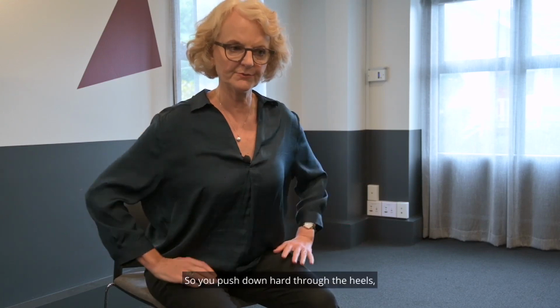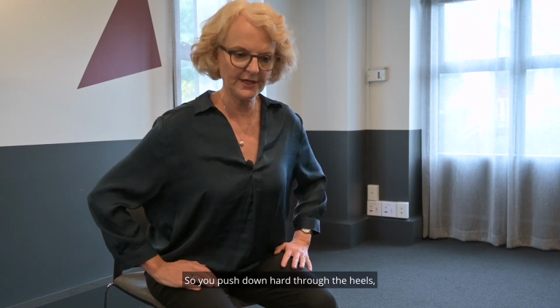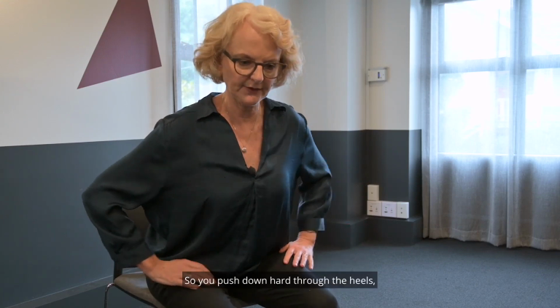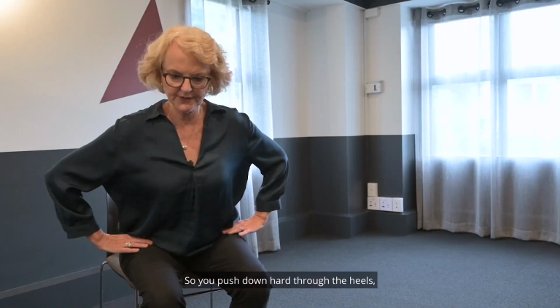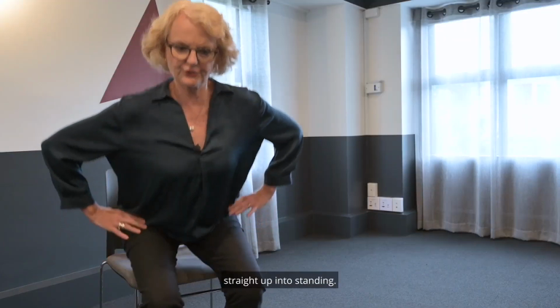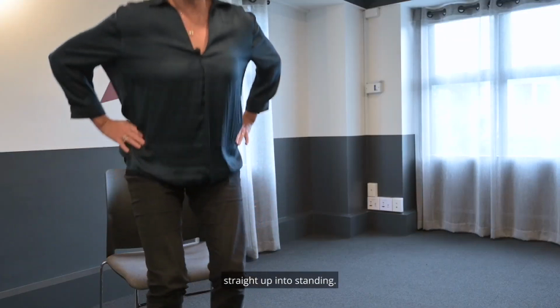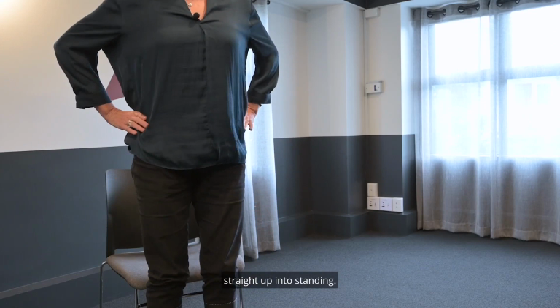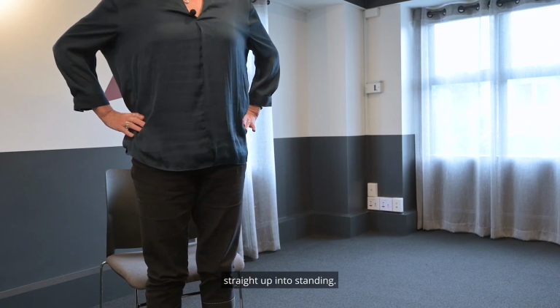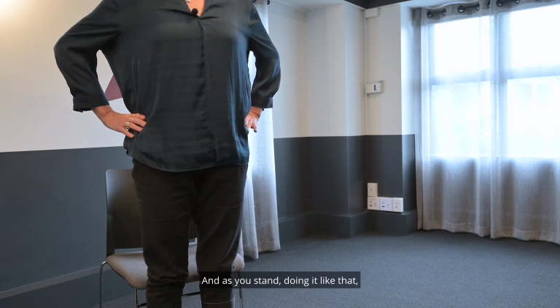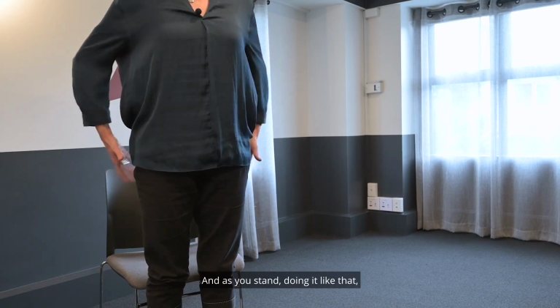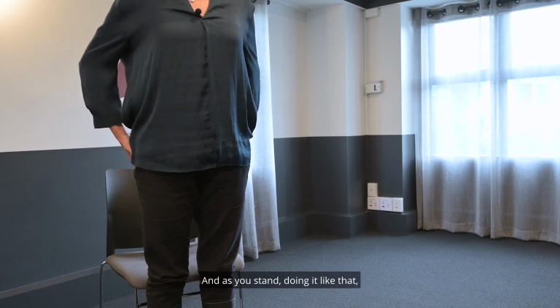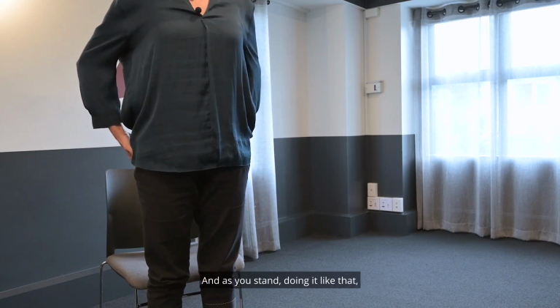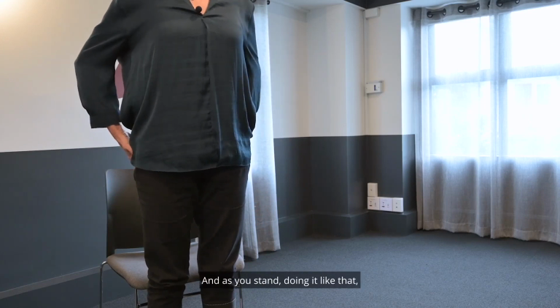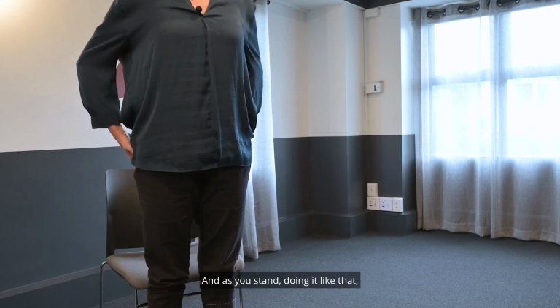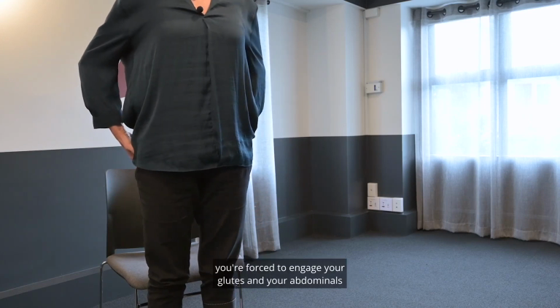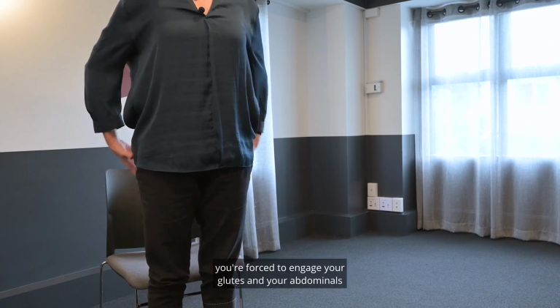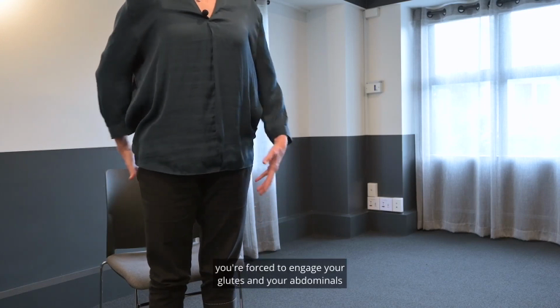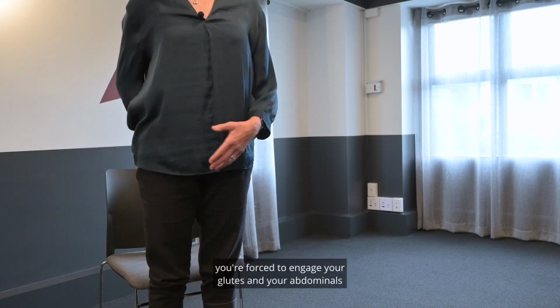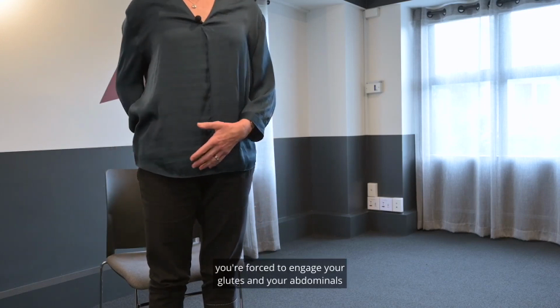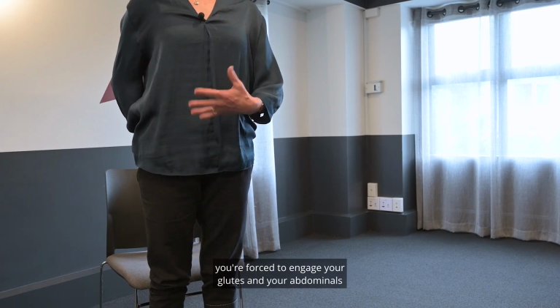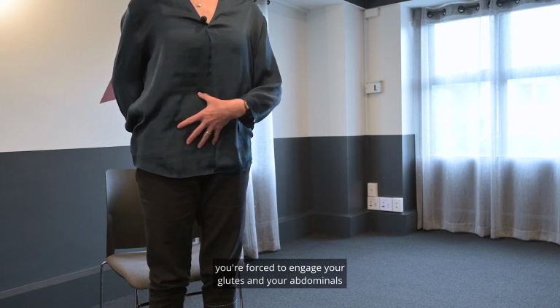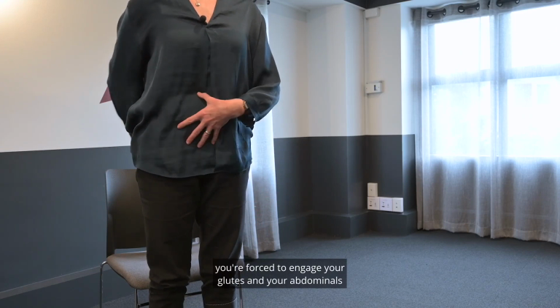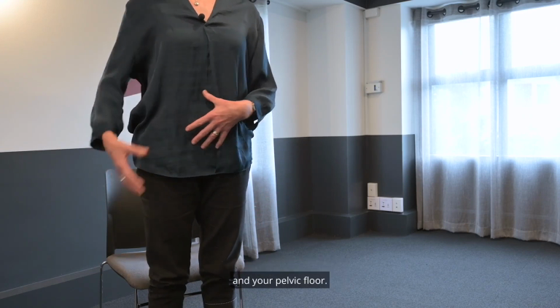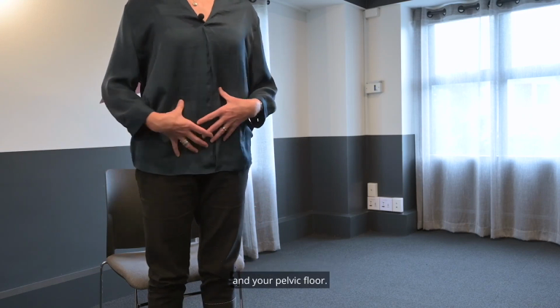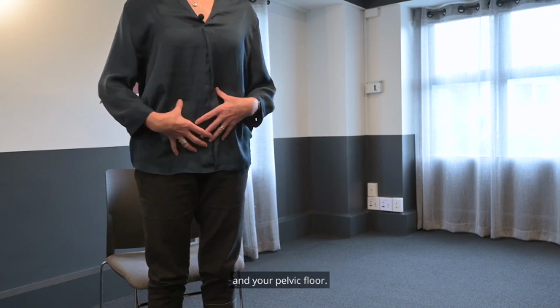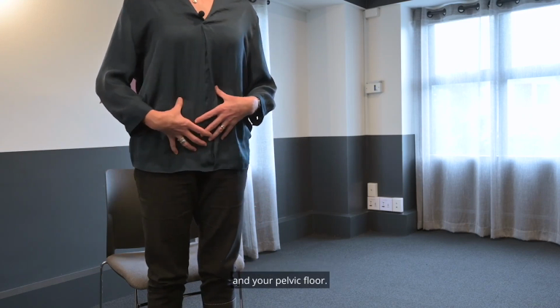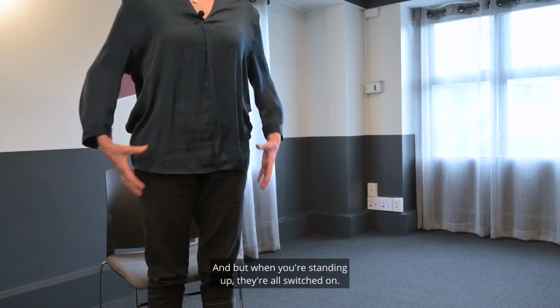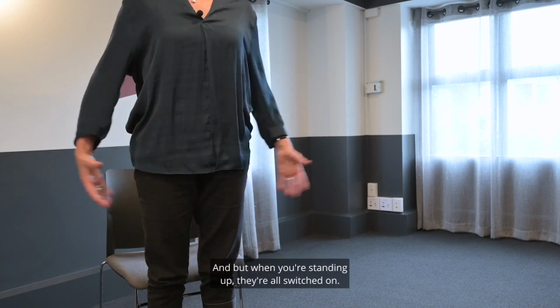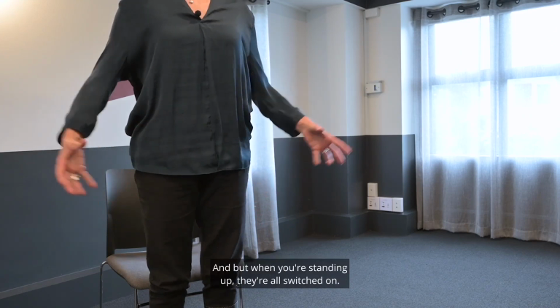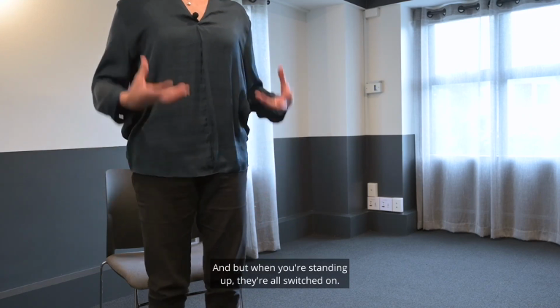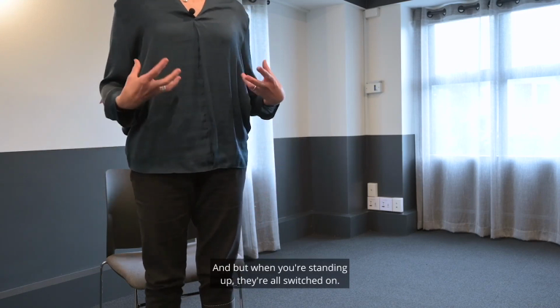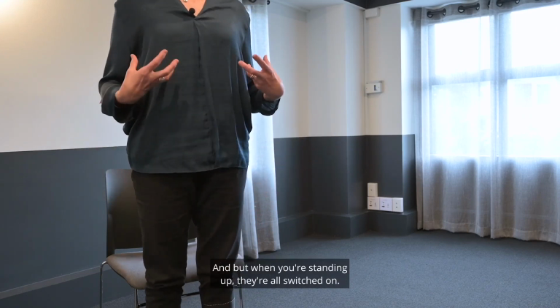Then push down hard through the heel, straight up into standing. Doing it like that, you're forced to engage your glutes, your abdominals, and your pelvic floor, and when you're standing up they're all switched on.